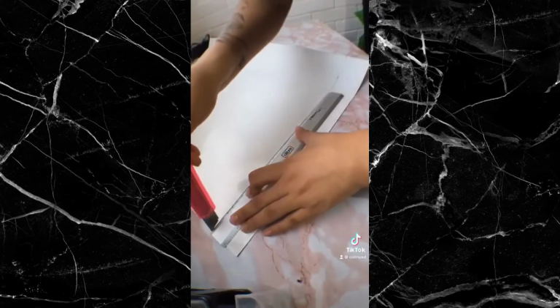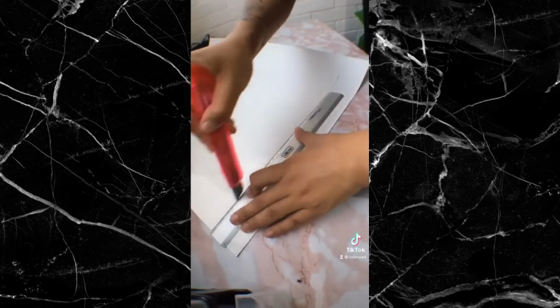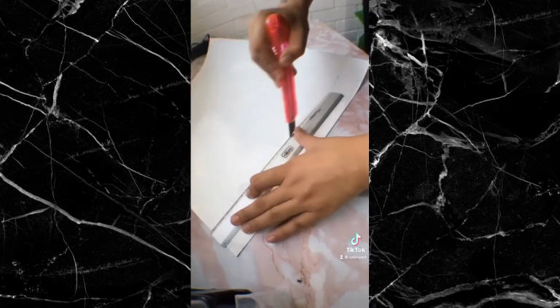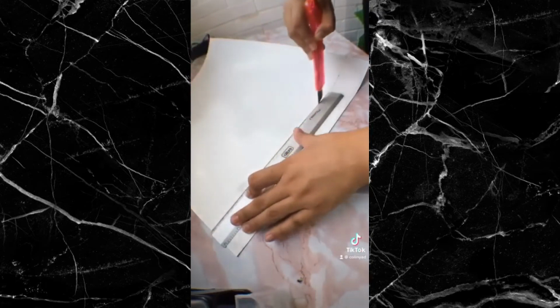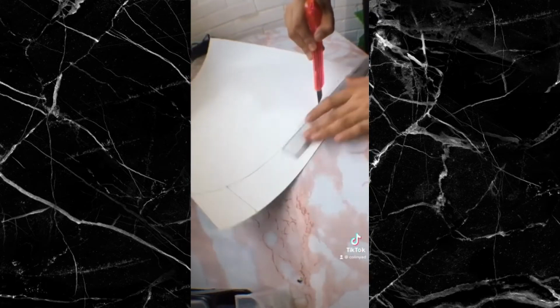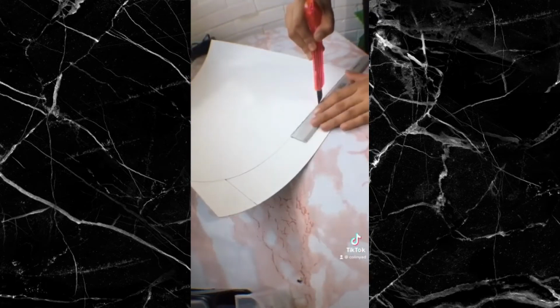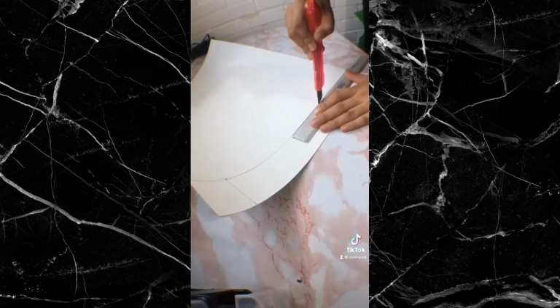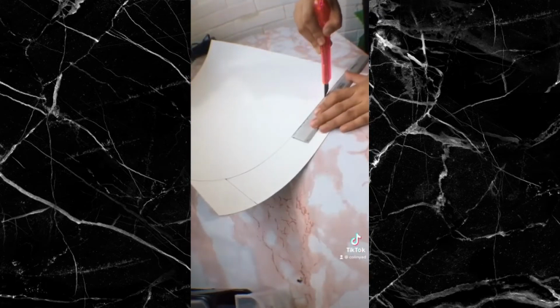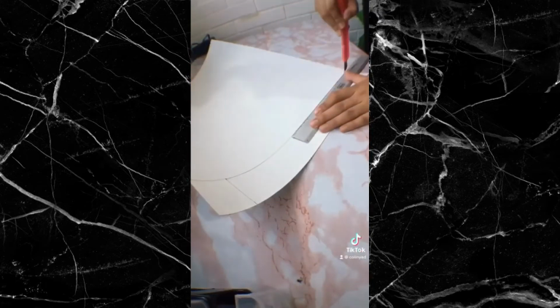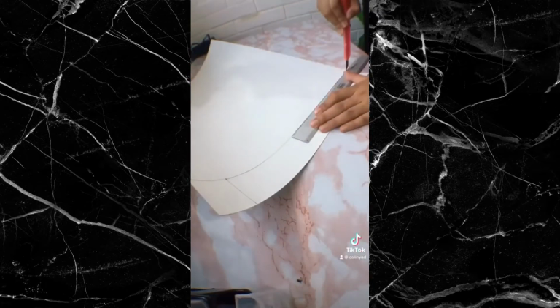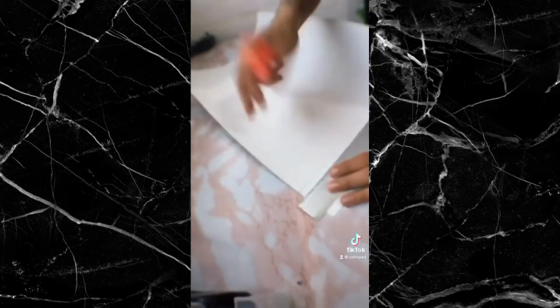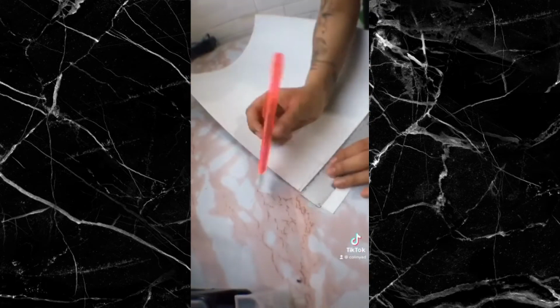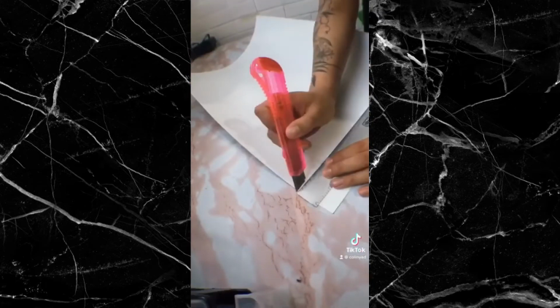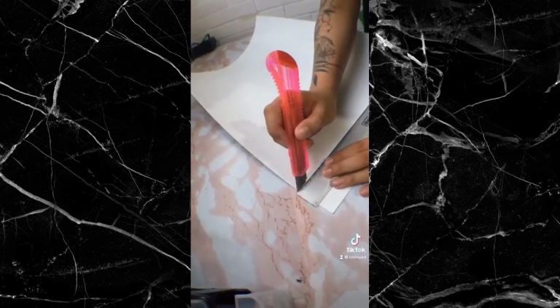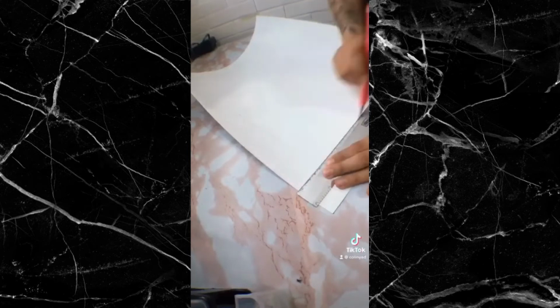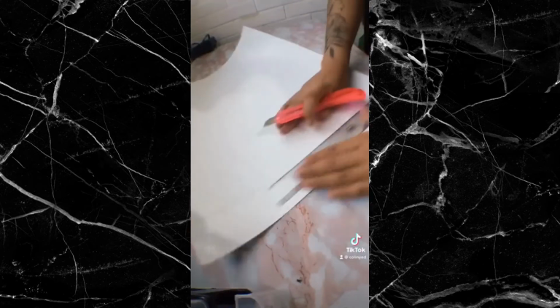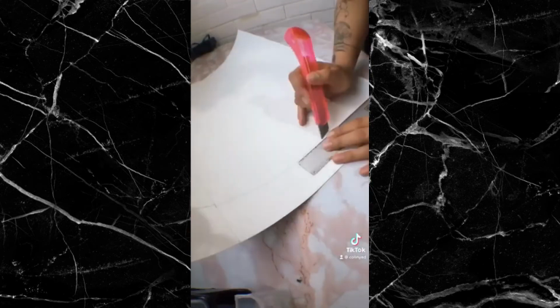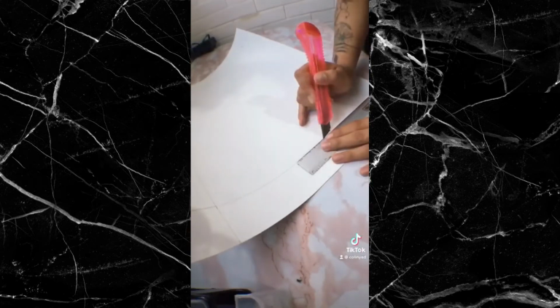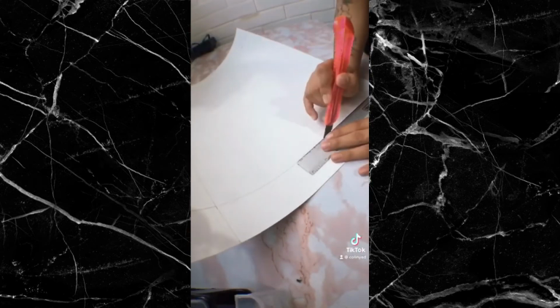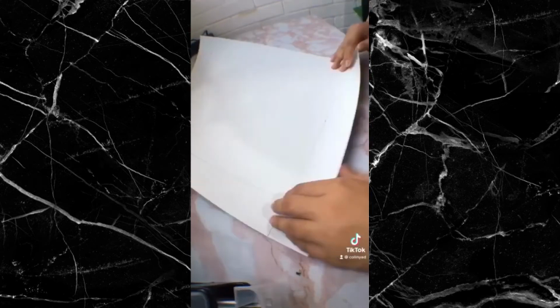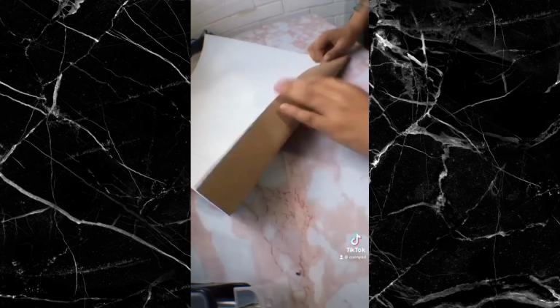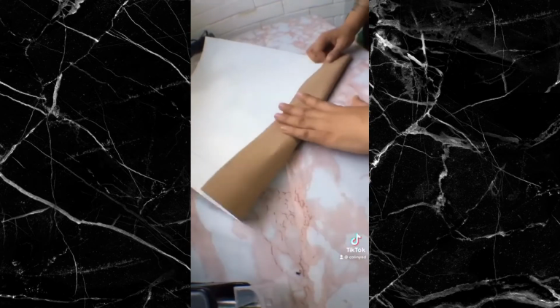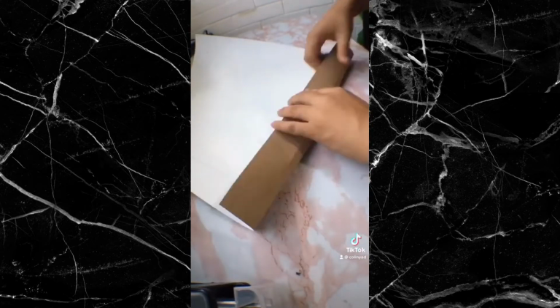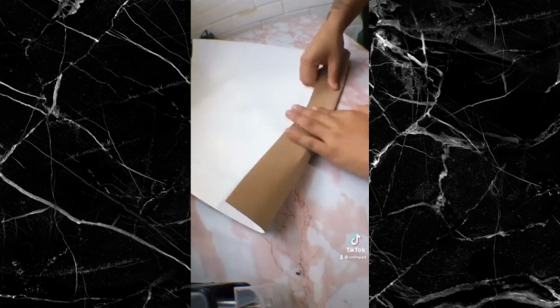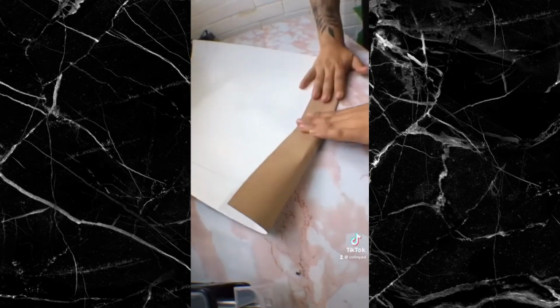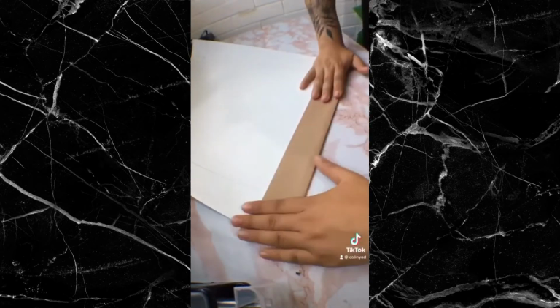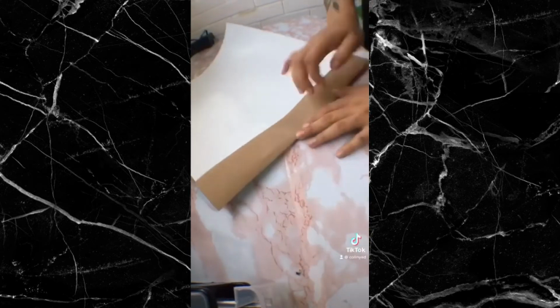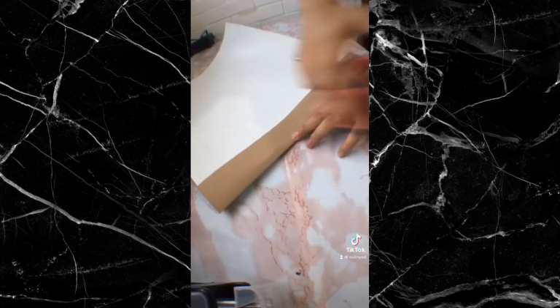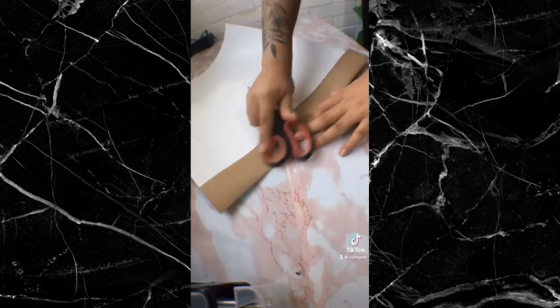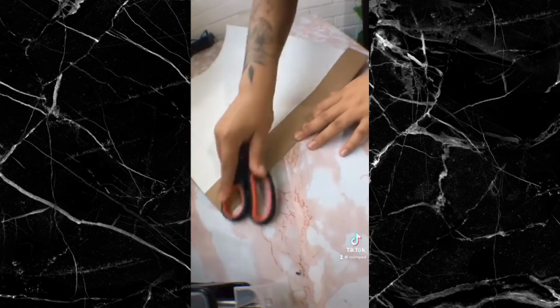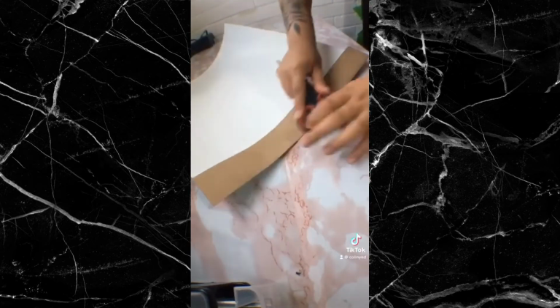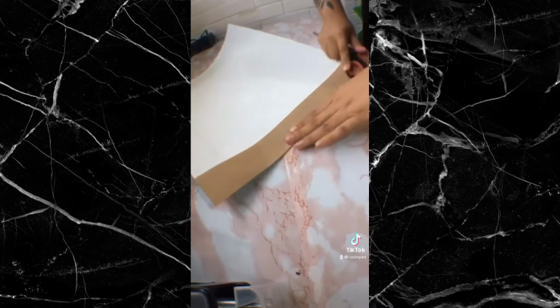Con la ayuda de un cúter por la parte trasera, vamos a remarcar esas líneas para hacer nuestros dobleces de la caja, con mucho cuidado y siempre ayudándonos de algo para reforzarlos.